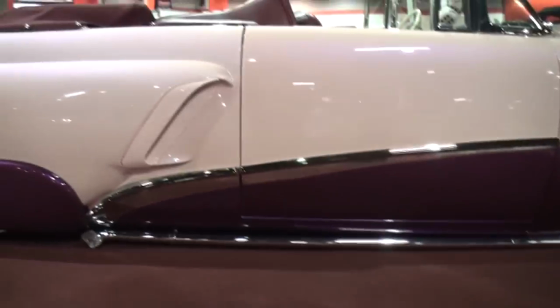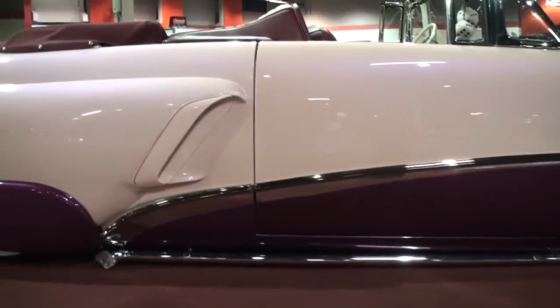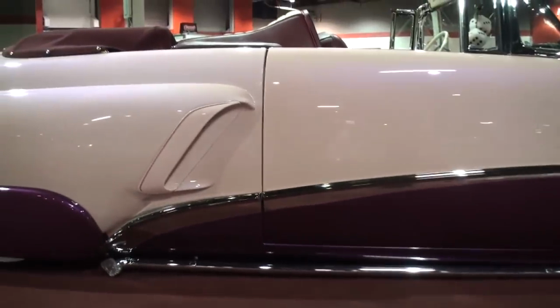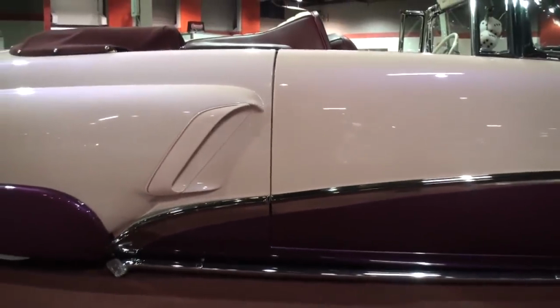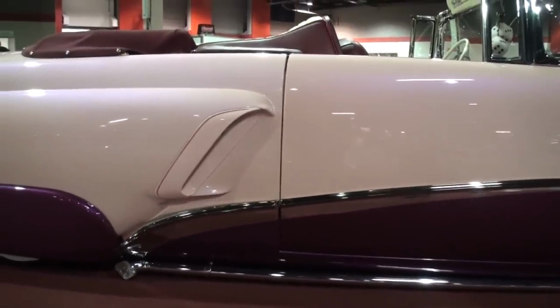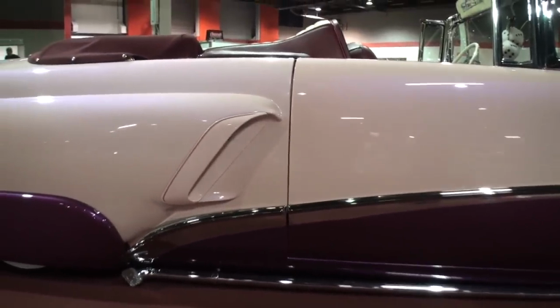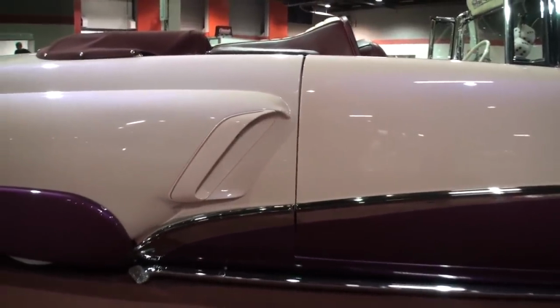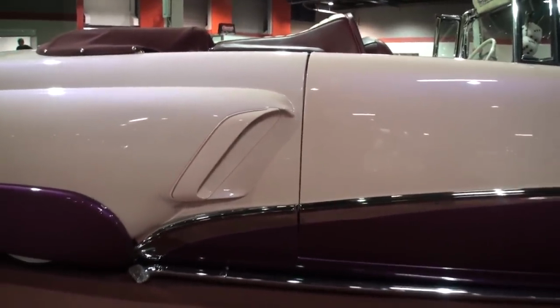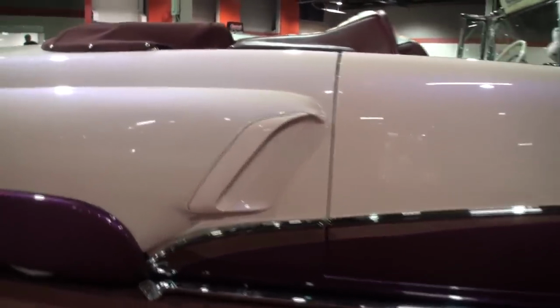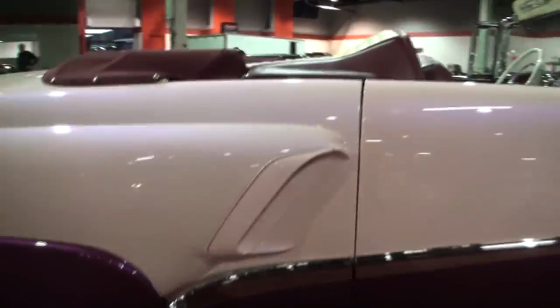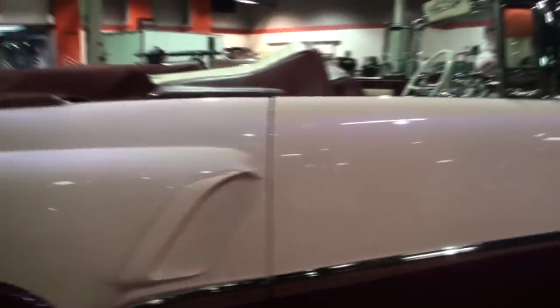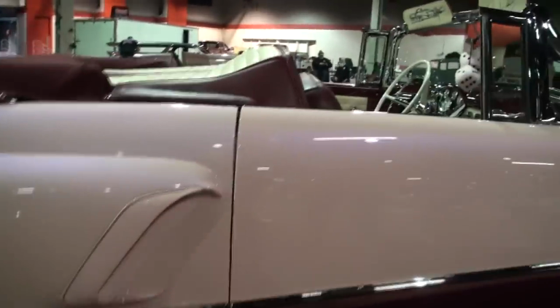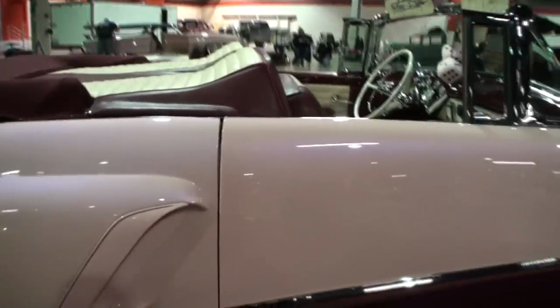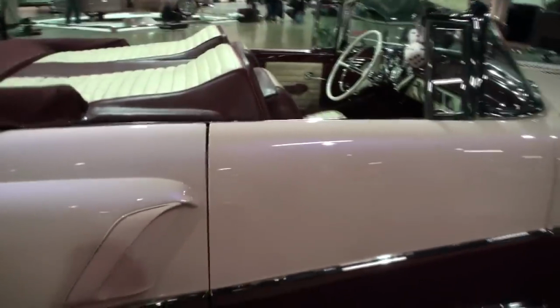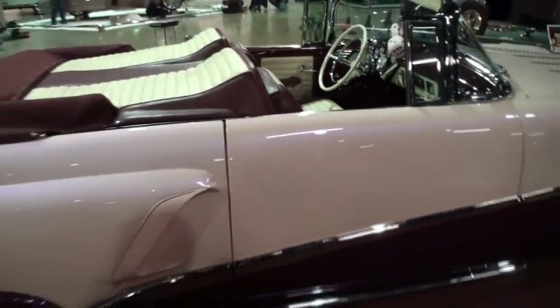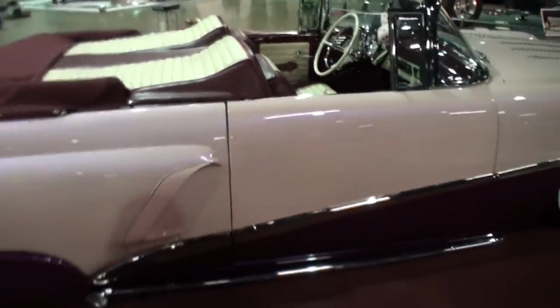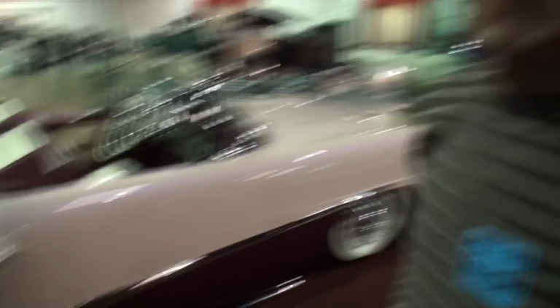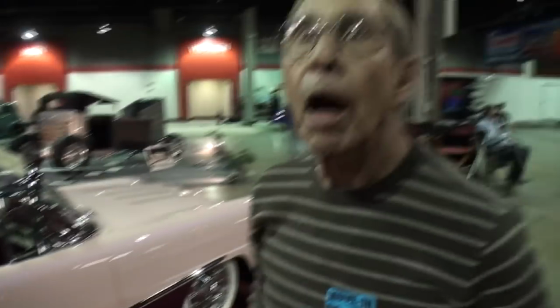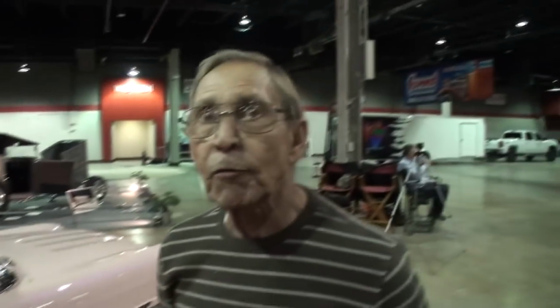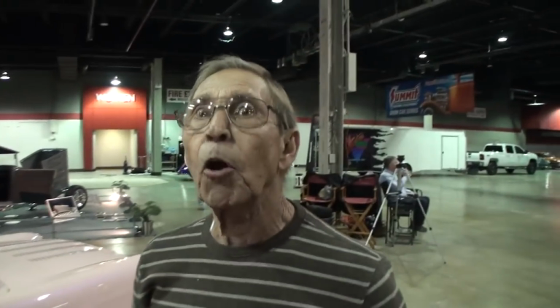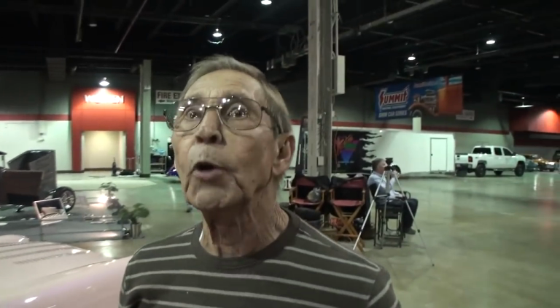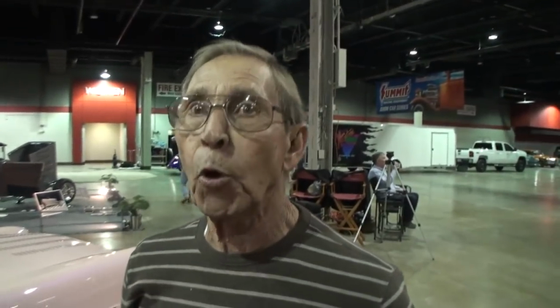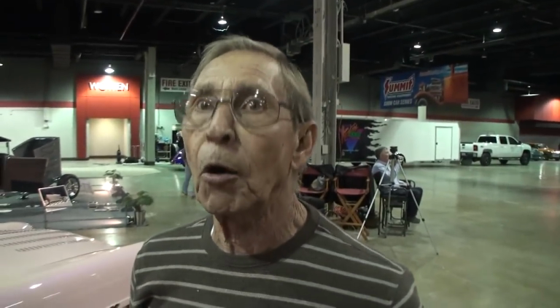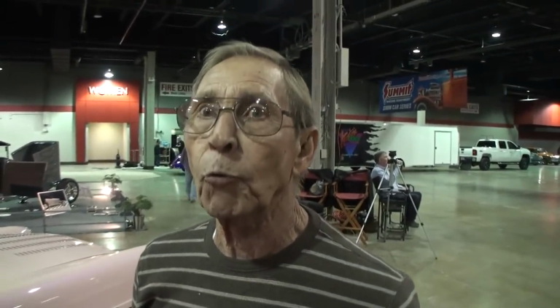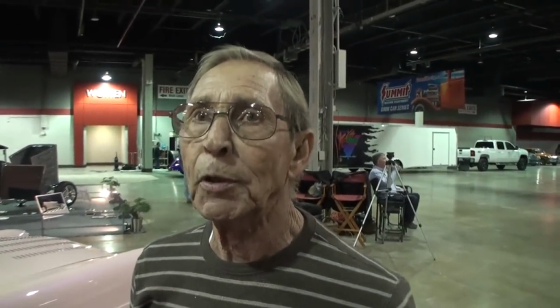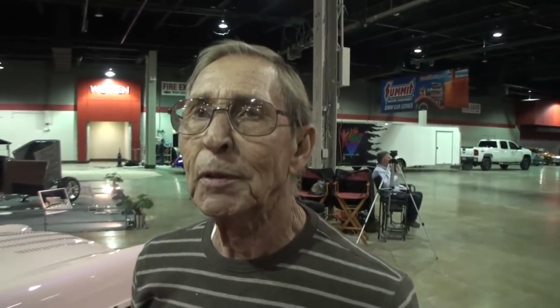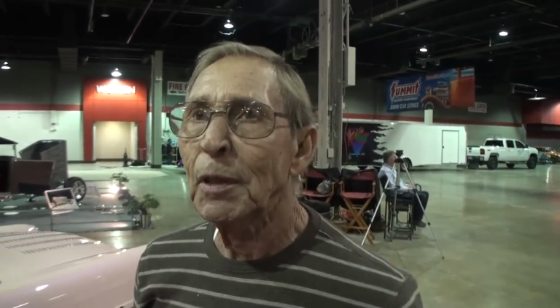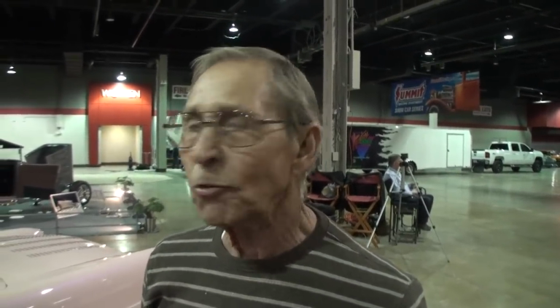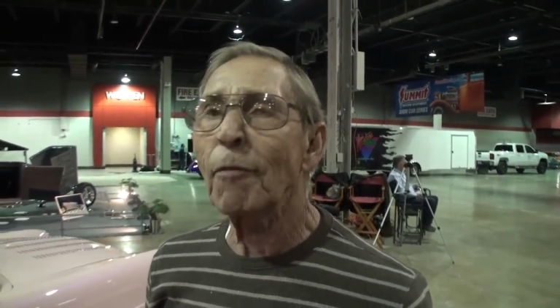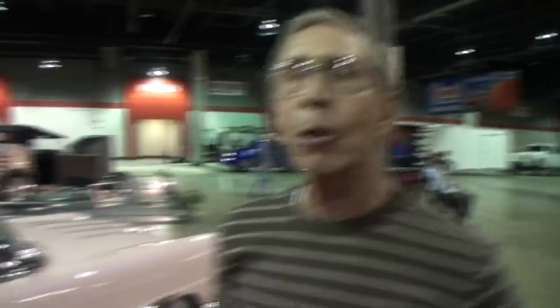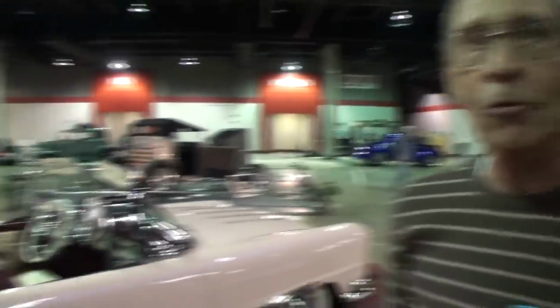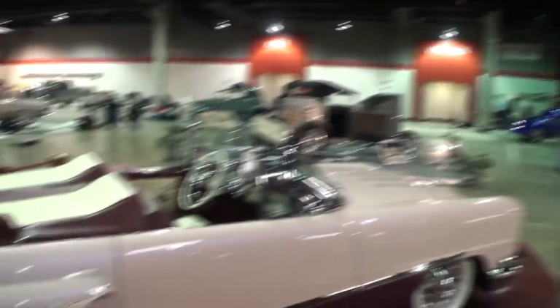This car is on air bags — air suspension. It comes up about five inches. You've driven this car how many miles? I've driven that car 2,400 miles on the road. So it's a driver. It is a driver — I built it as a driver.